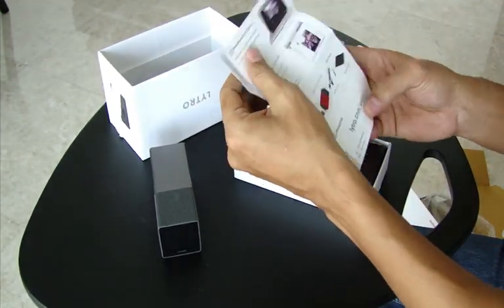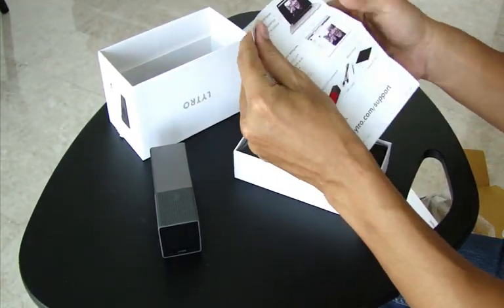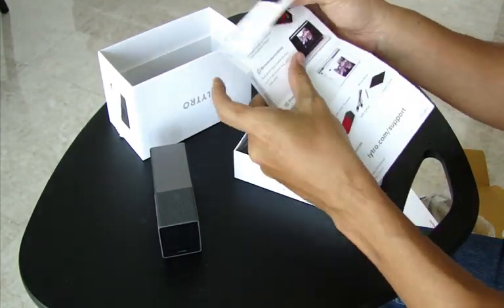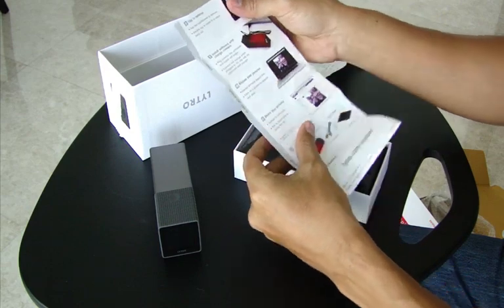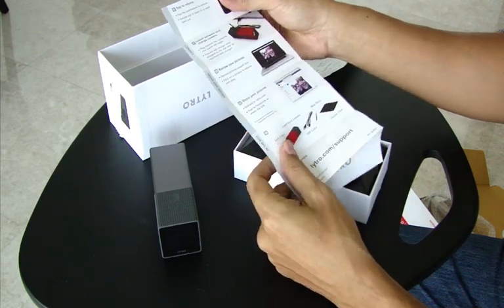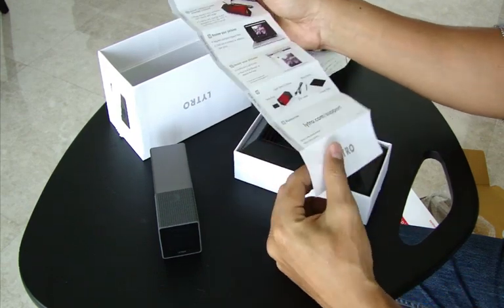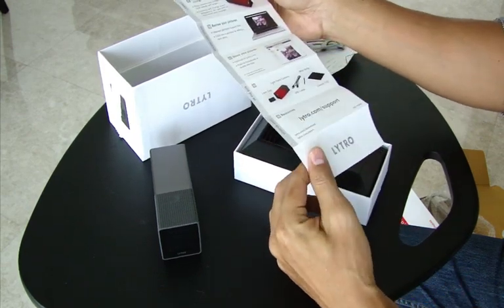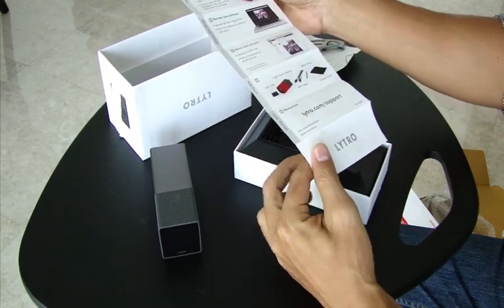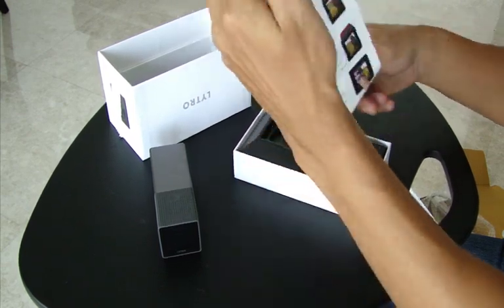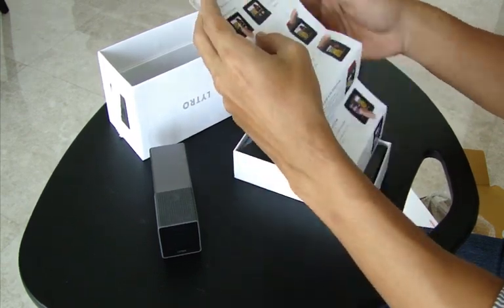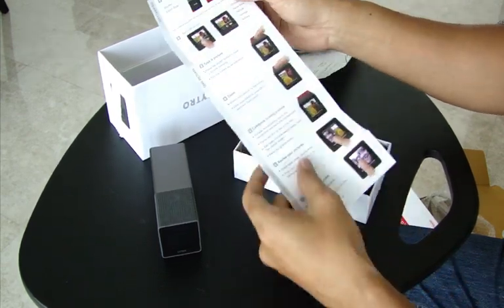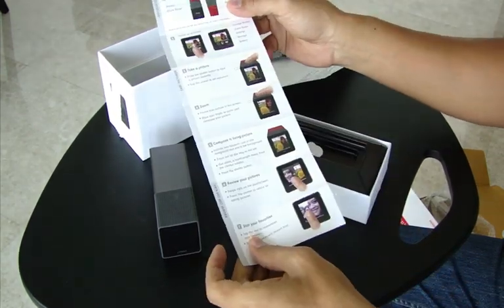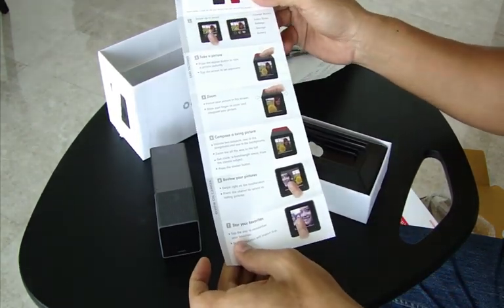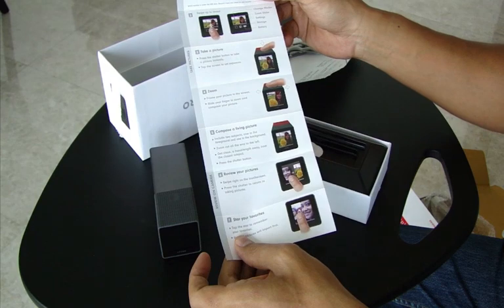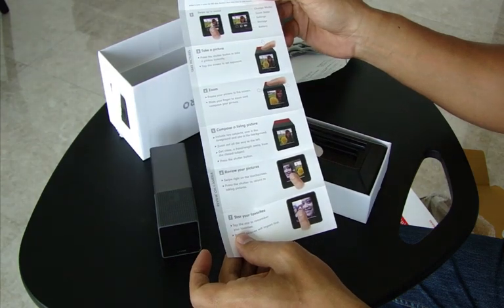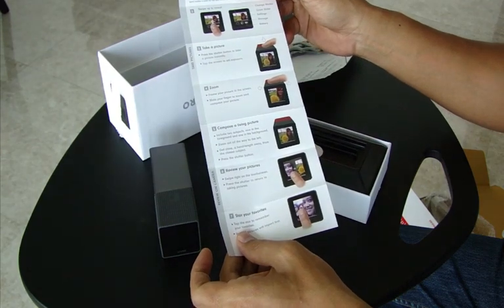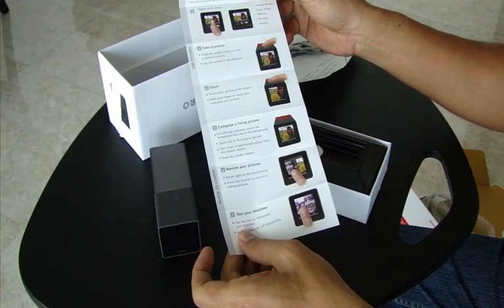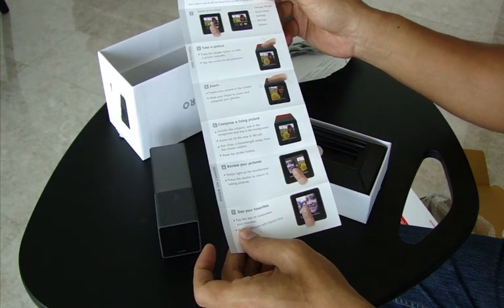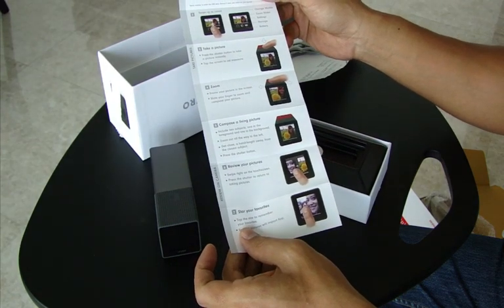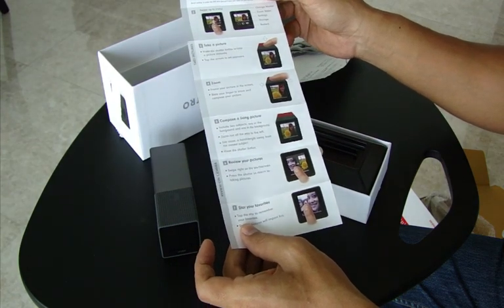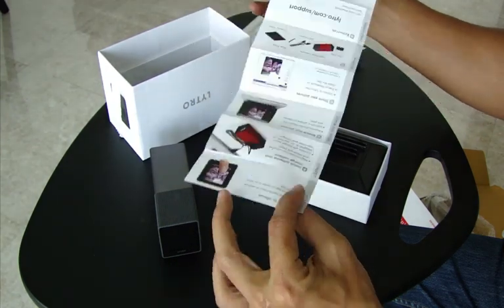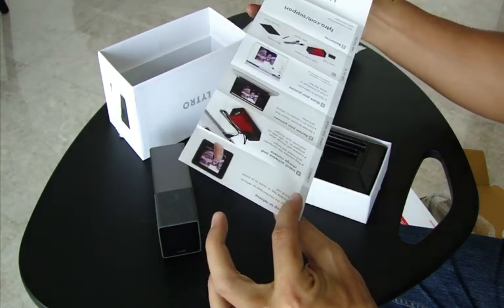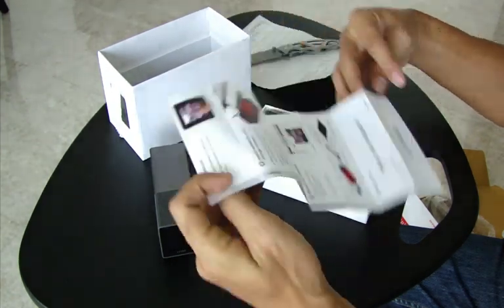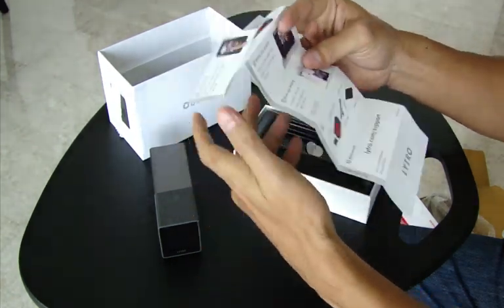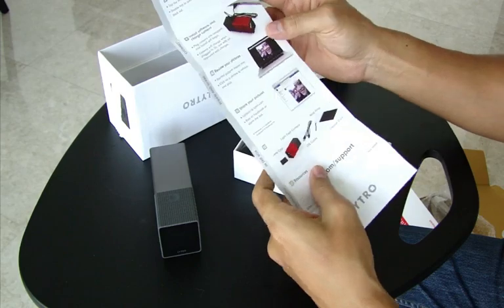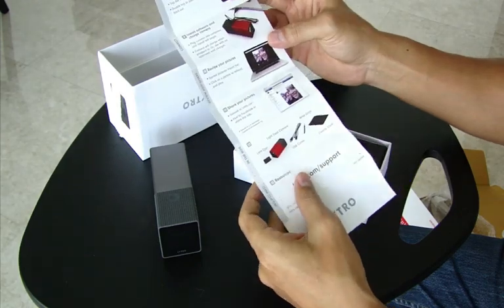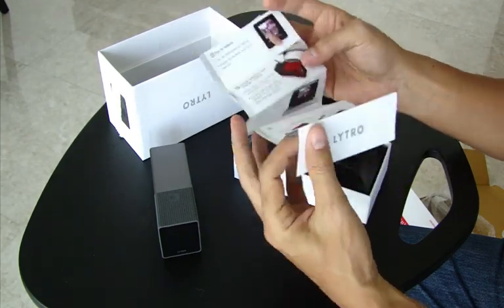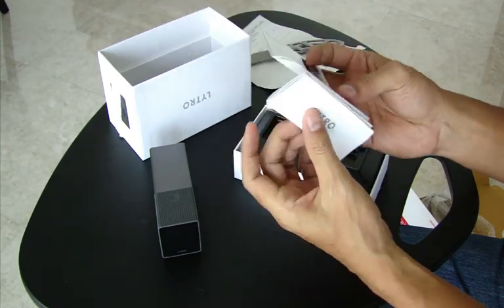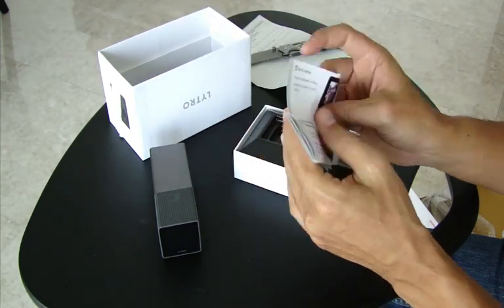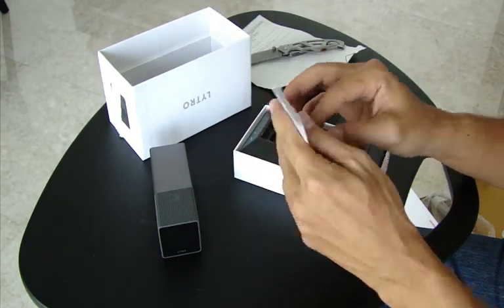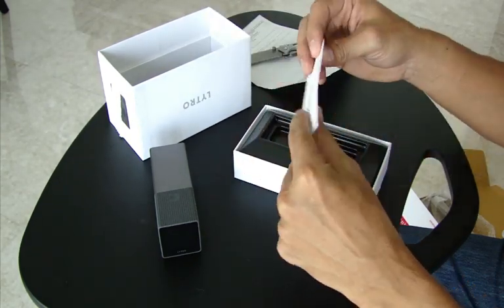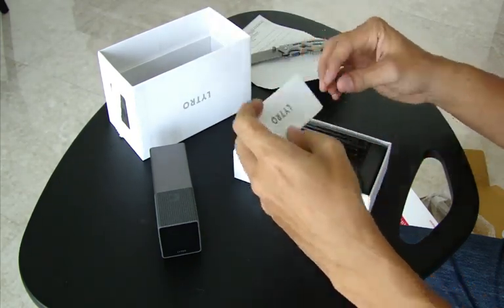And here we have a quick start guide. Looks simple enough. I don't like reading long instruction manuals.